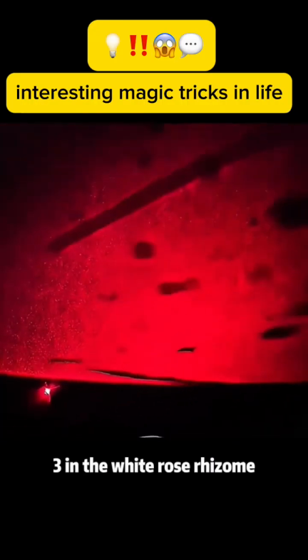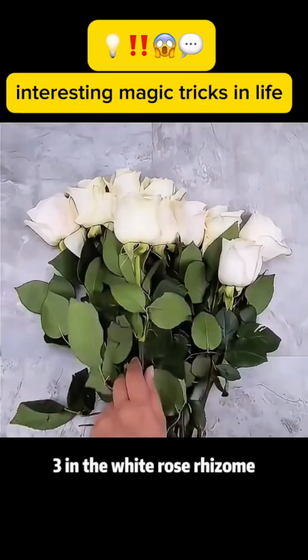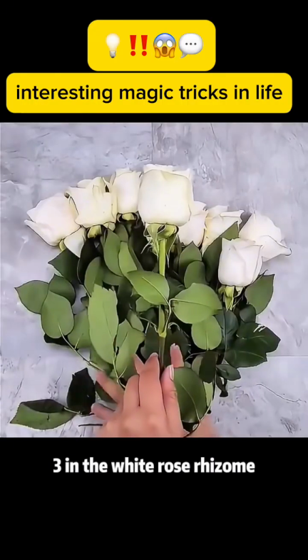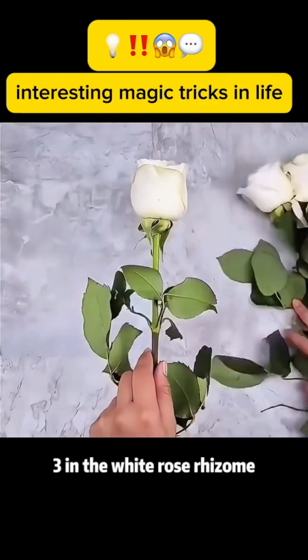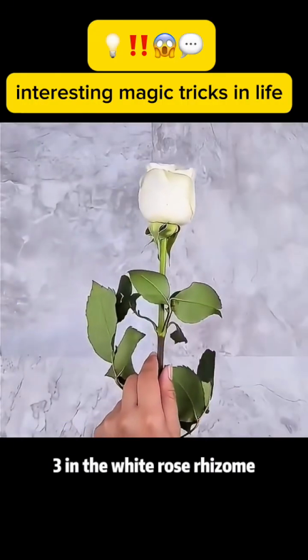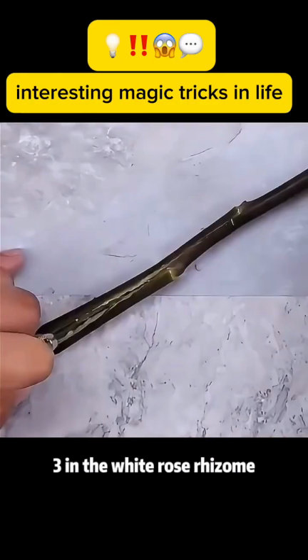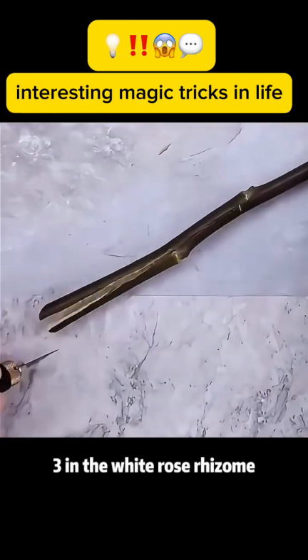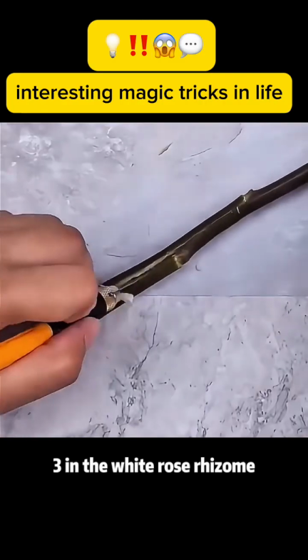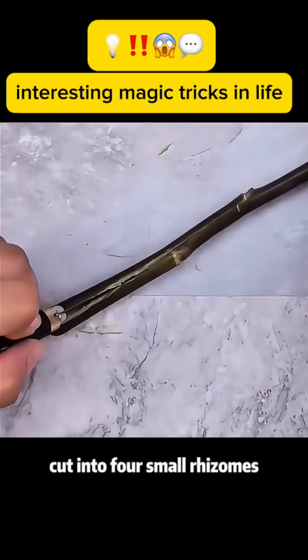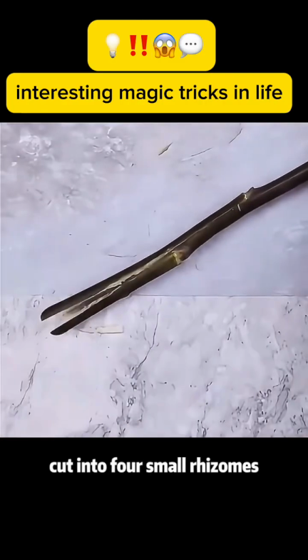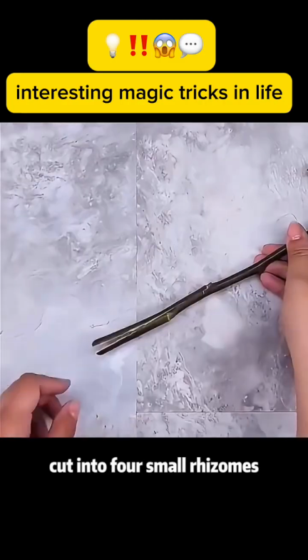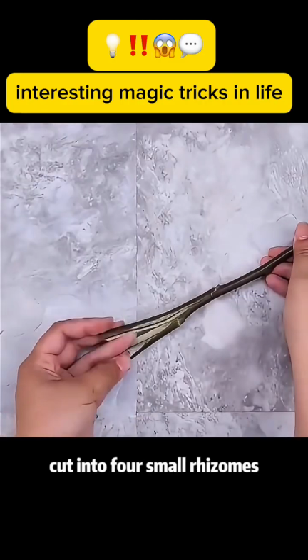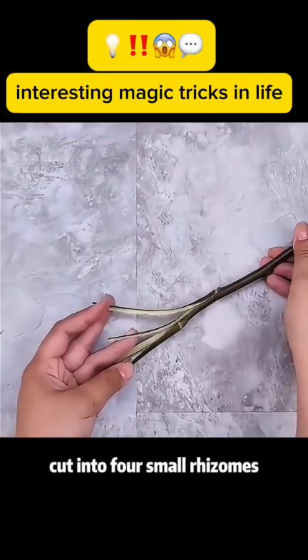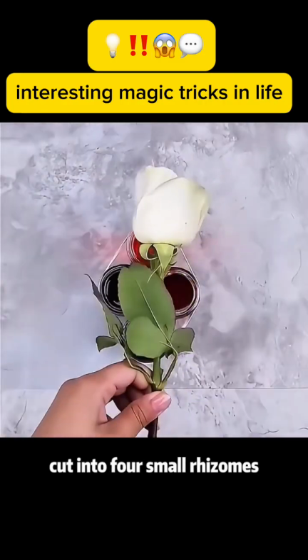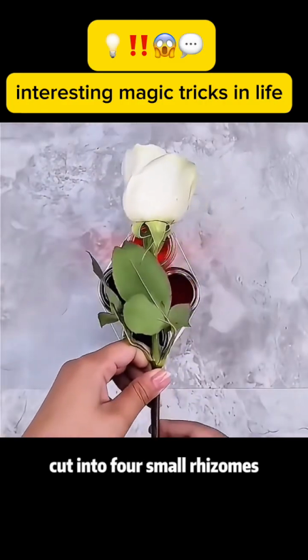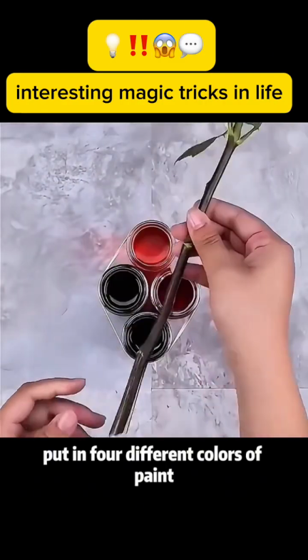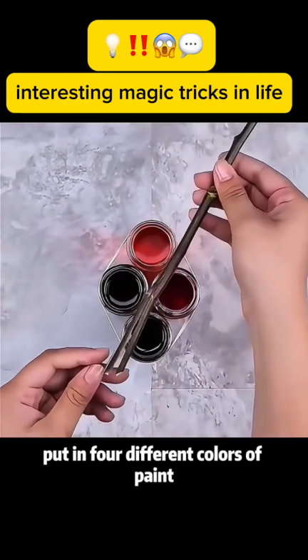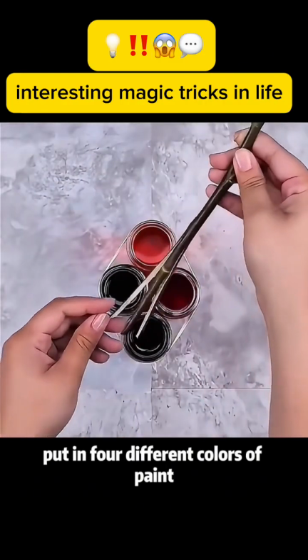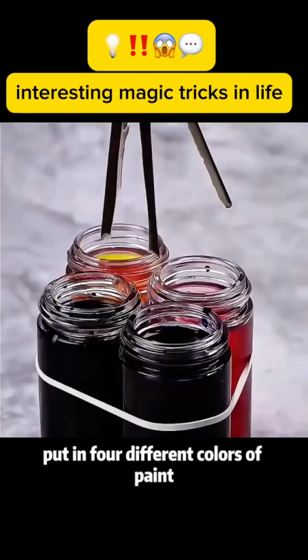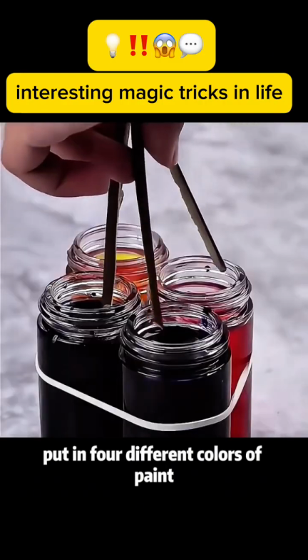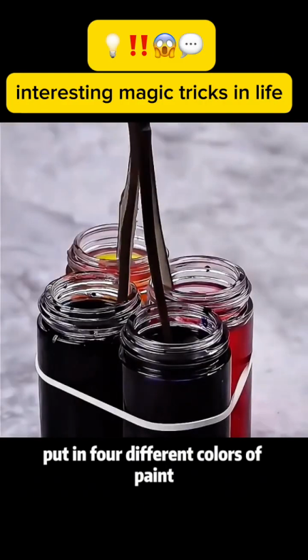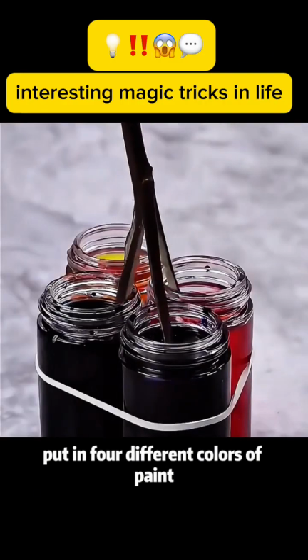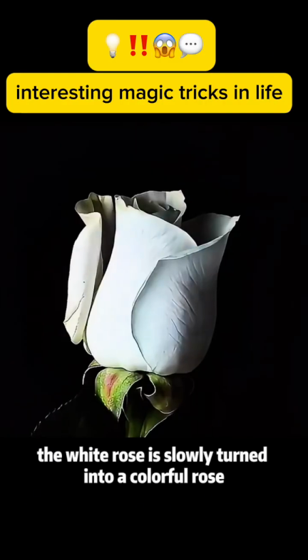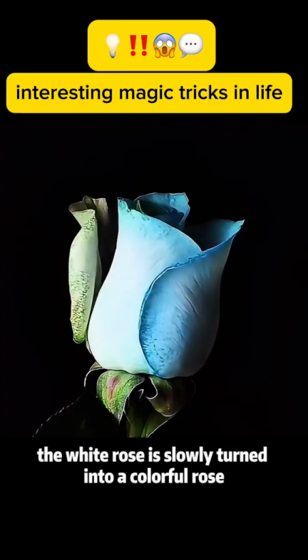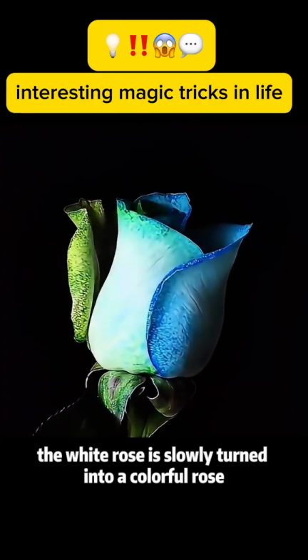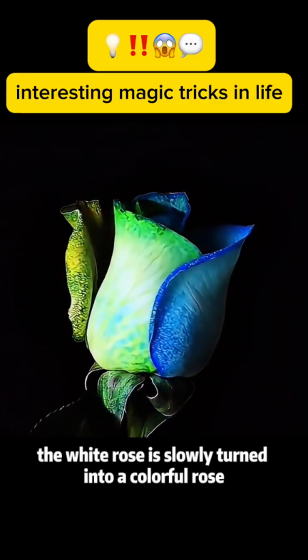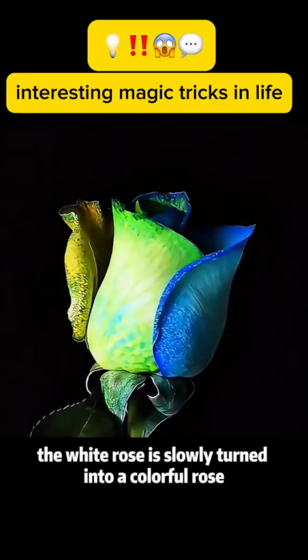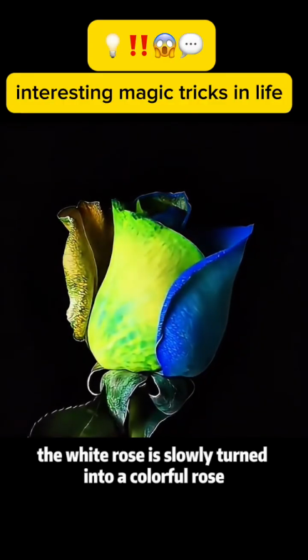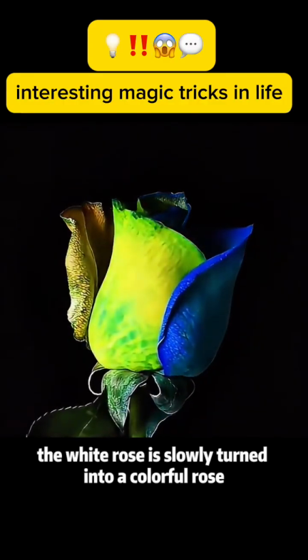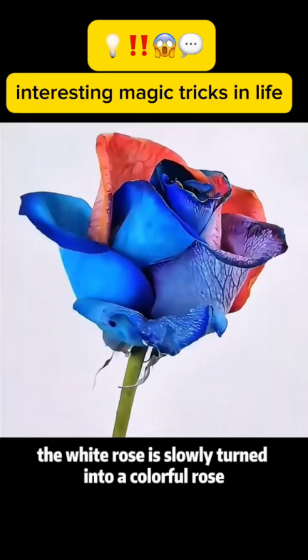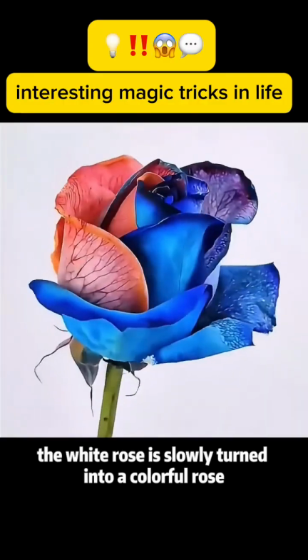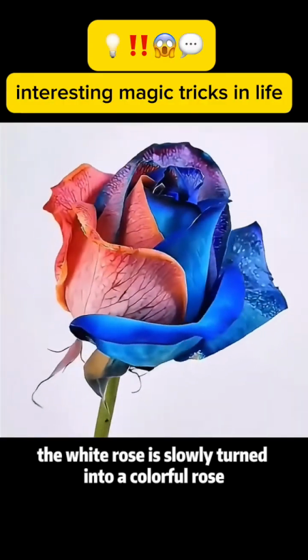Magic trick 3: In a white rose, cut the rhizome into four small sections. Put each into a different color of paint. The white rose slowly turns into a colorful rose.